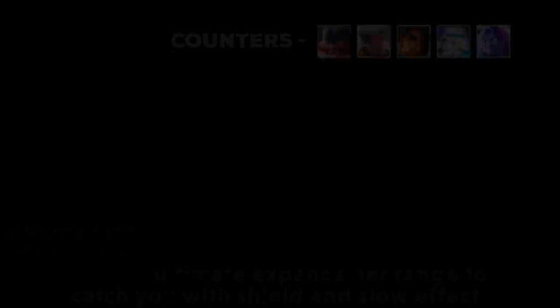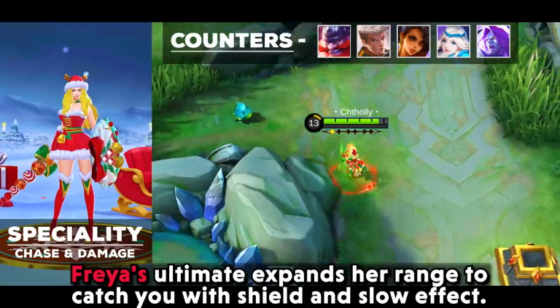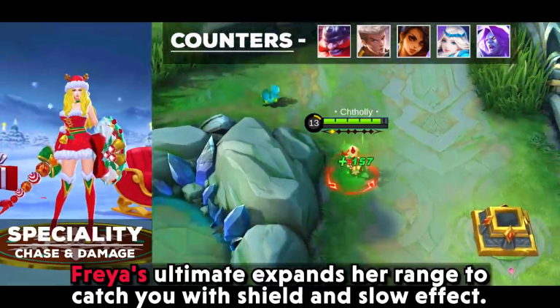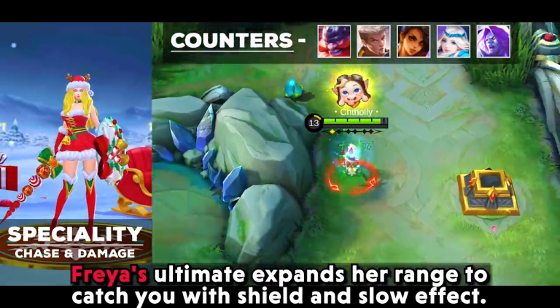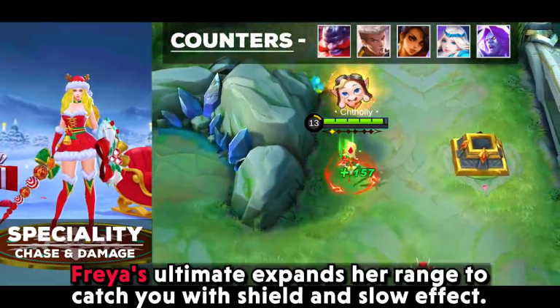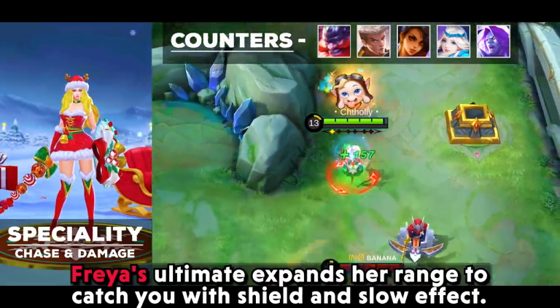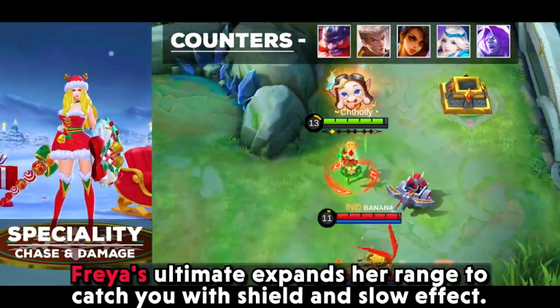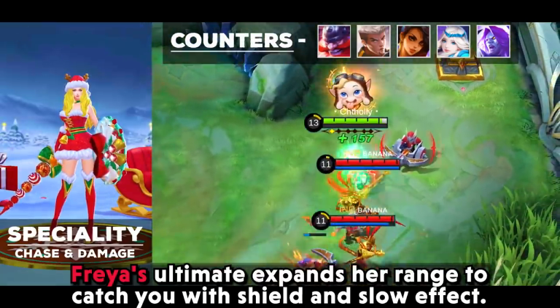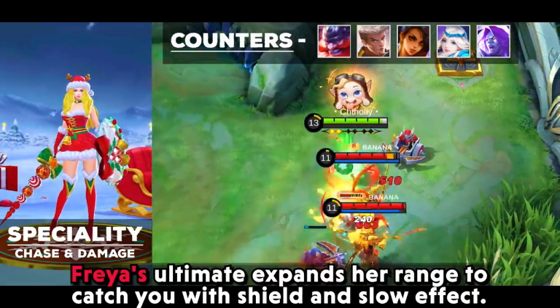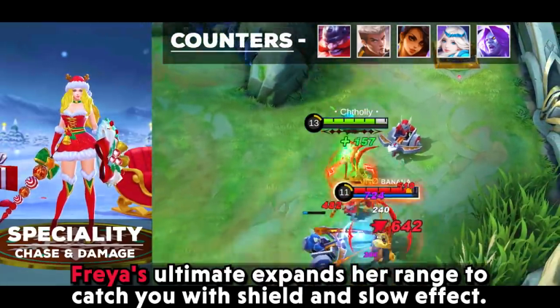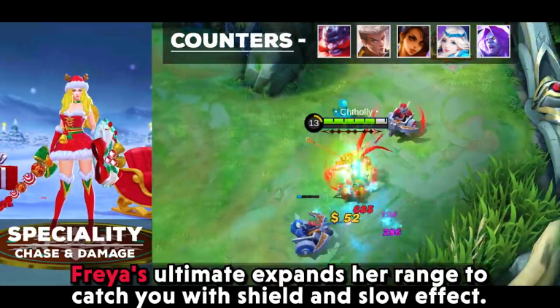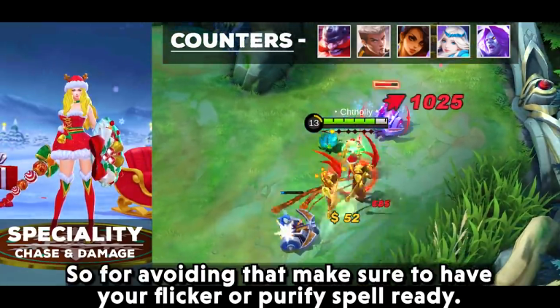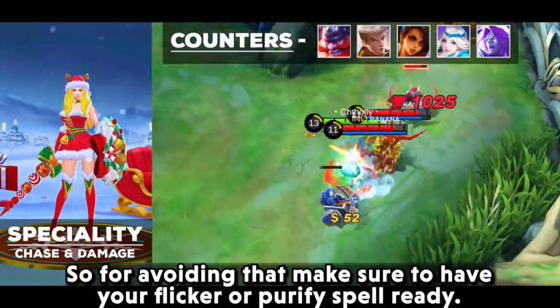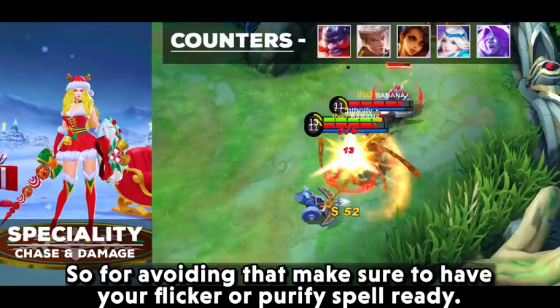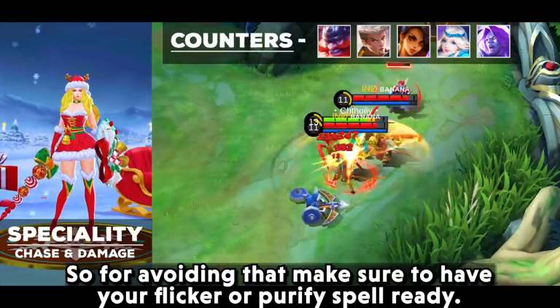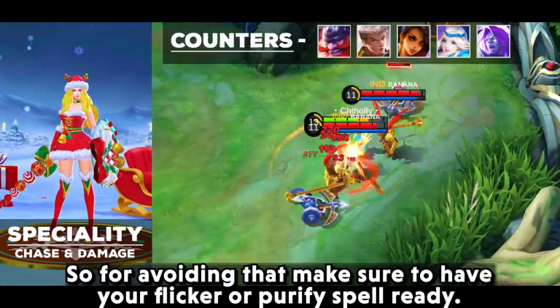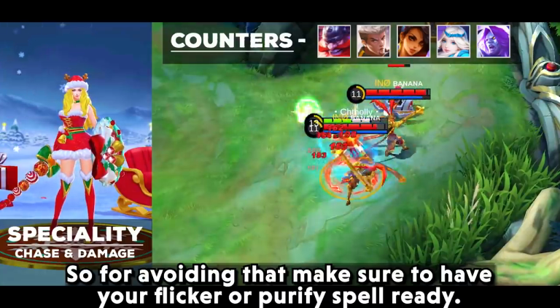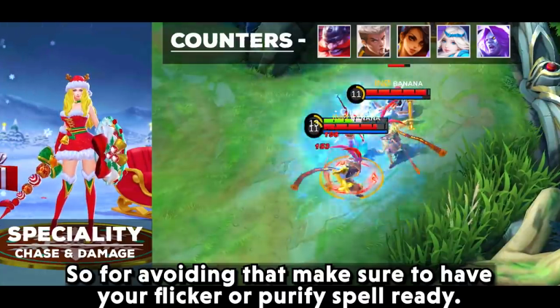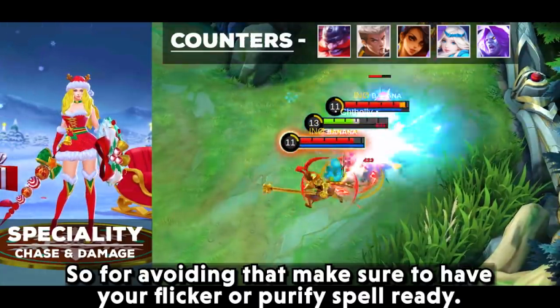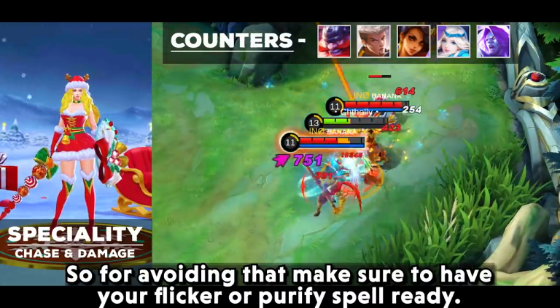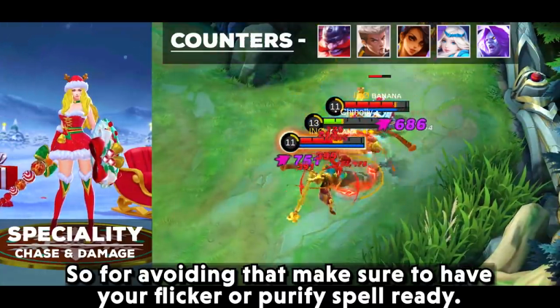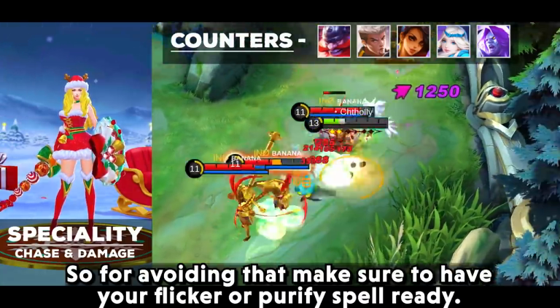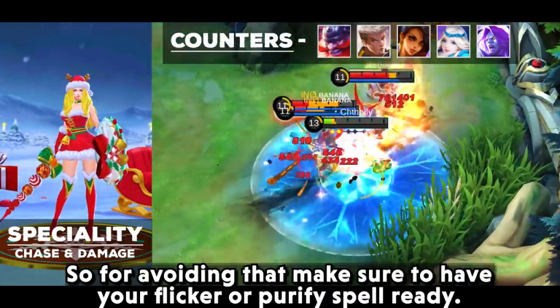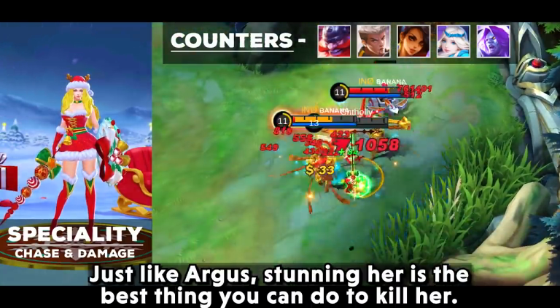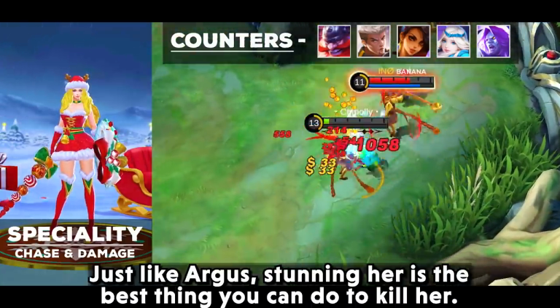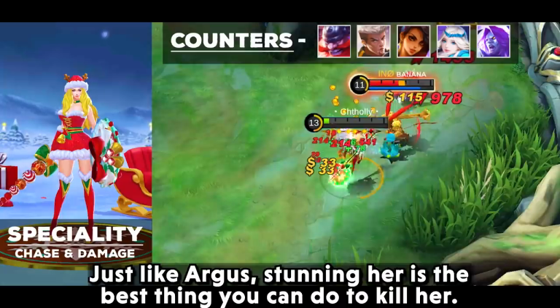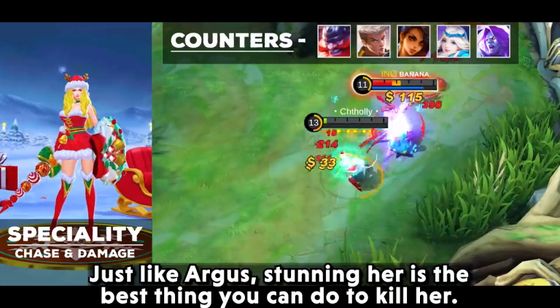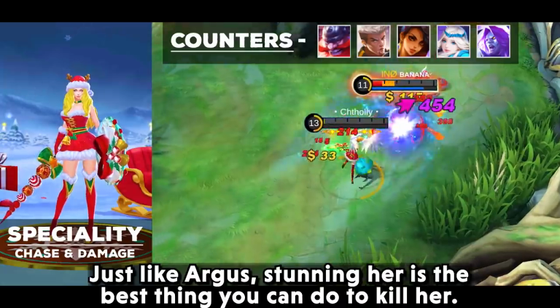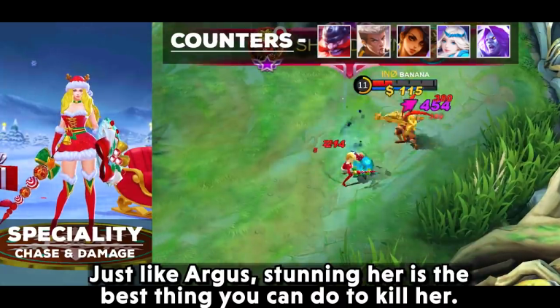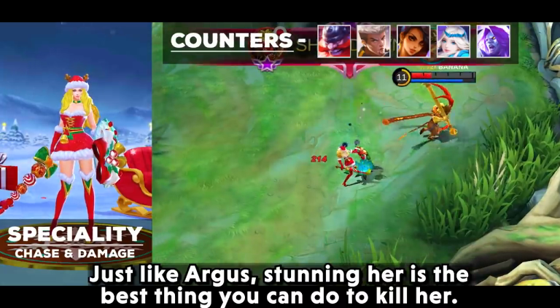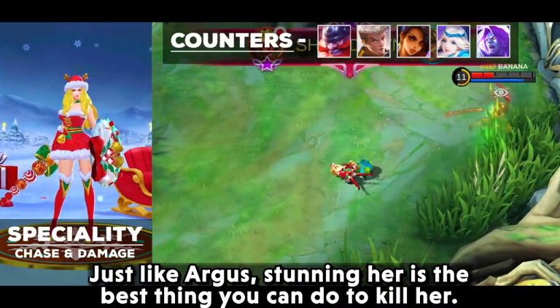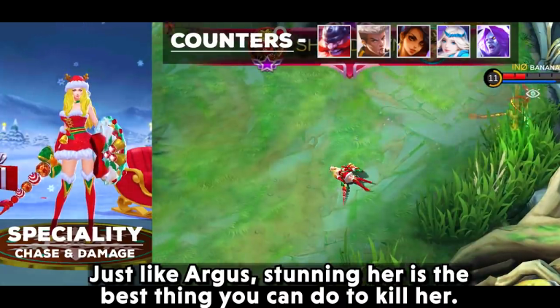Freya's ultimate expands her range to catch you with shield and slow effects. To avoid that, make sure to have Flicker or Purify spell ready. Just like Argus, stunning her is the best thing you can do to kill her.